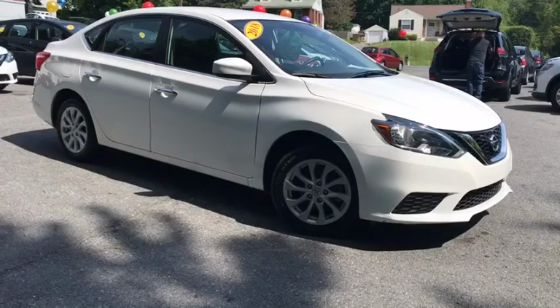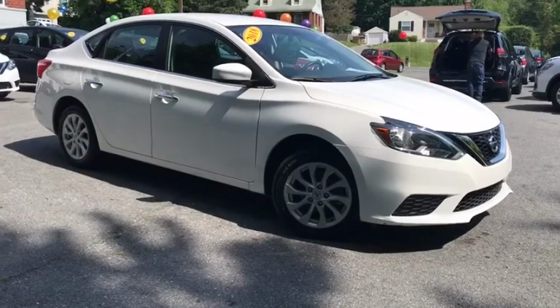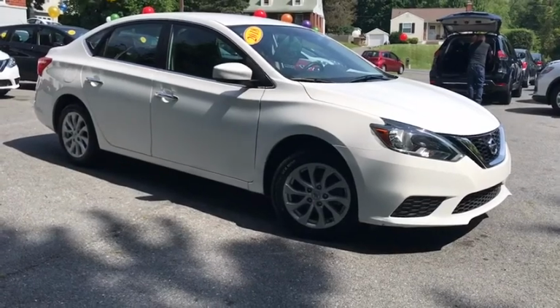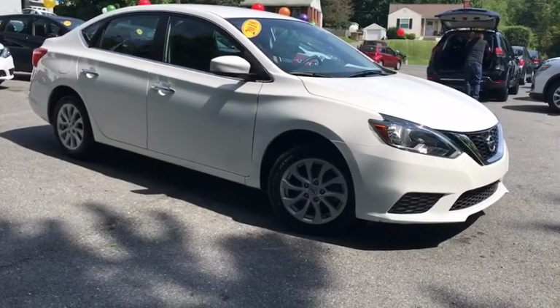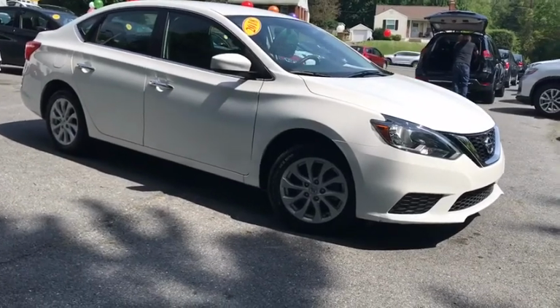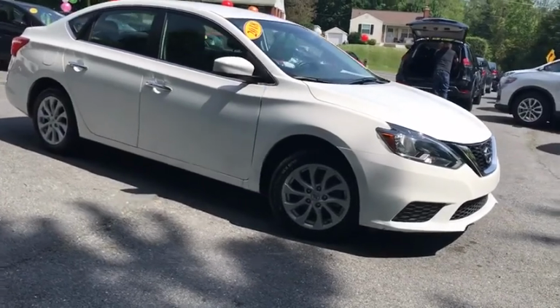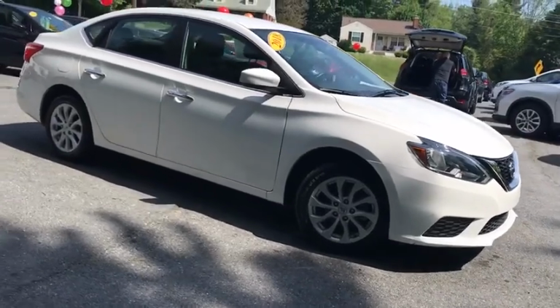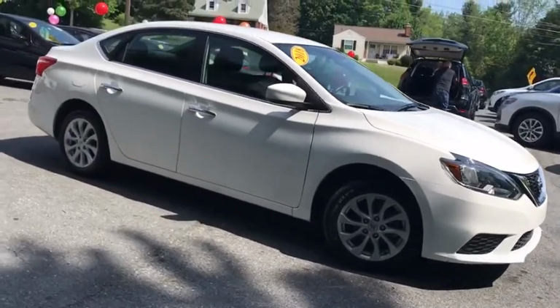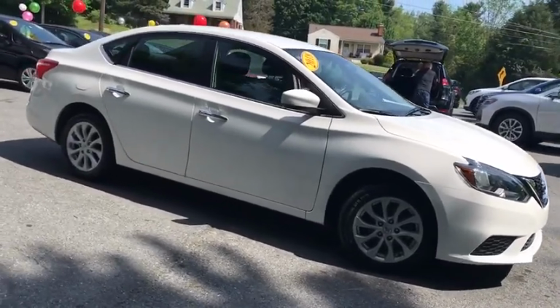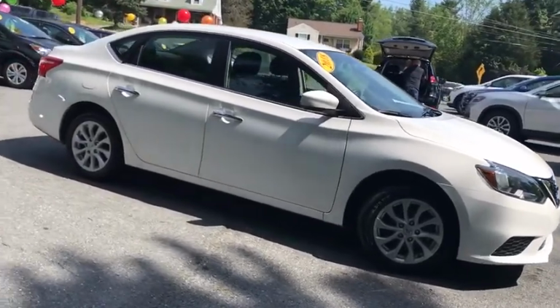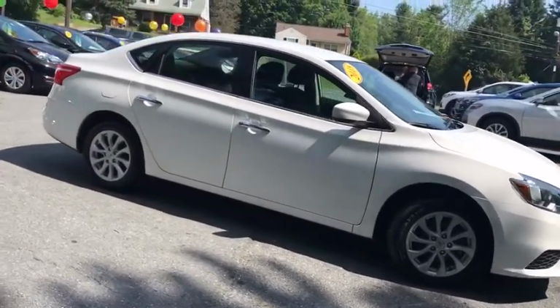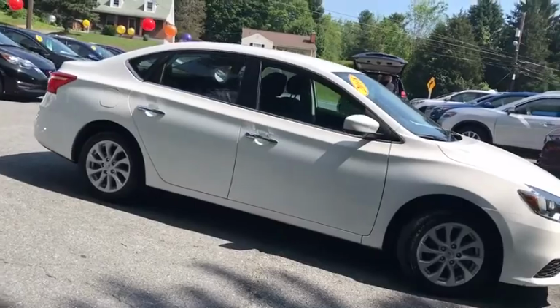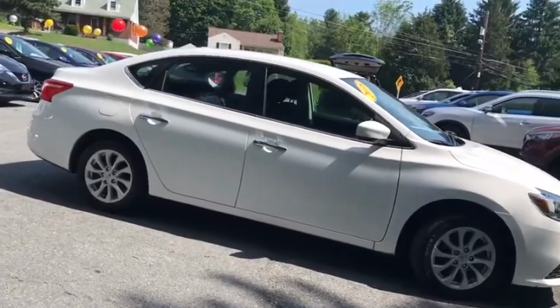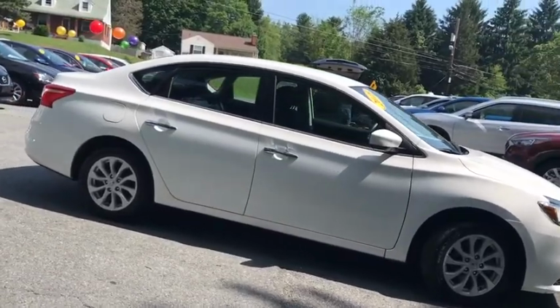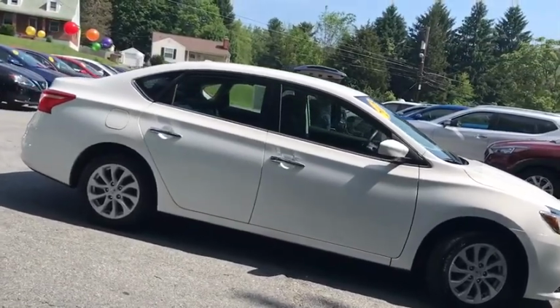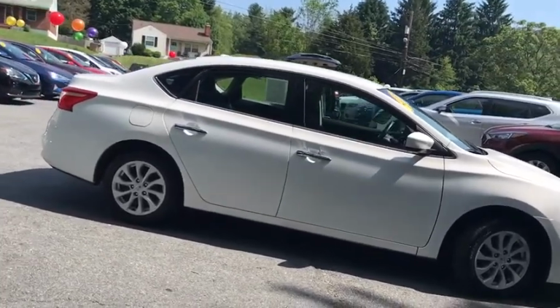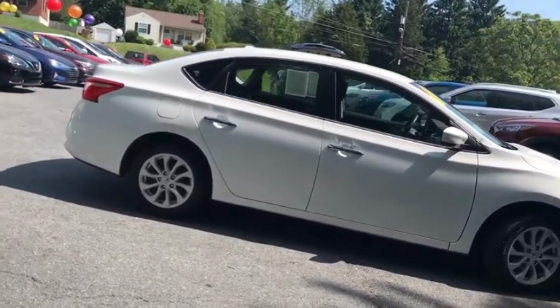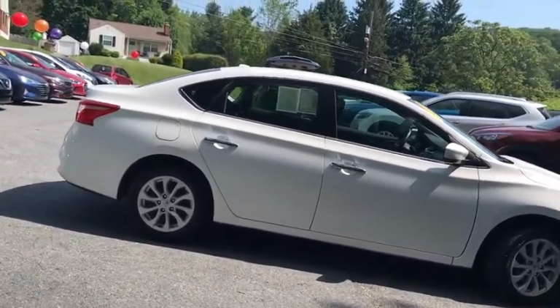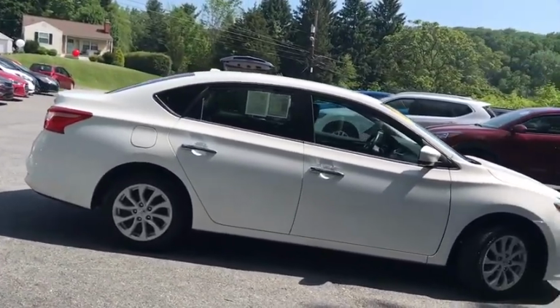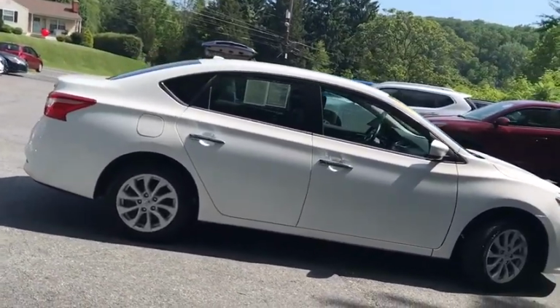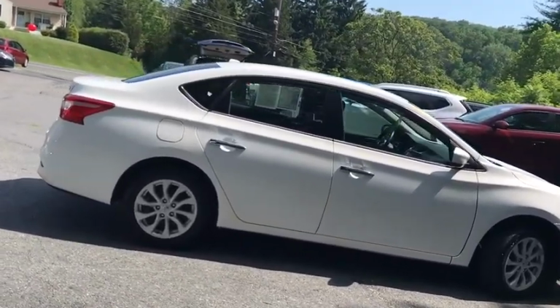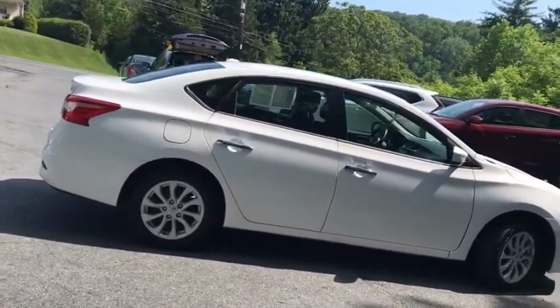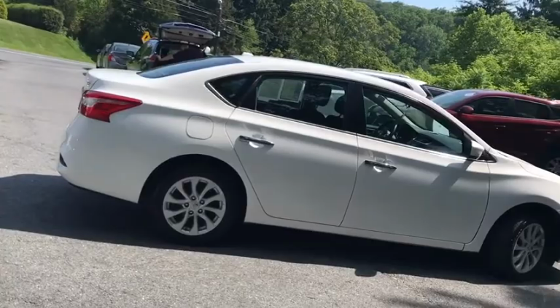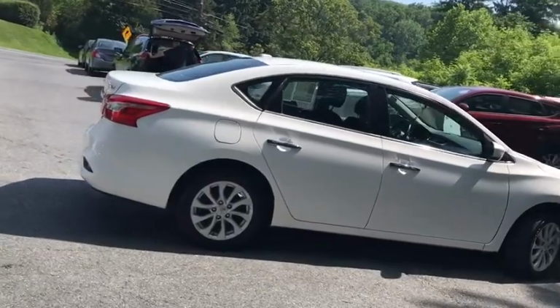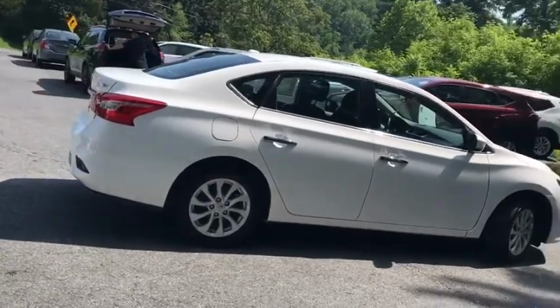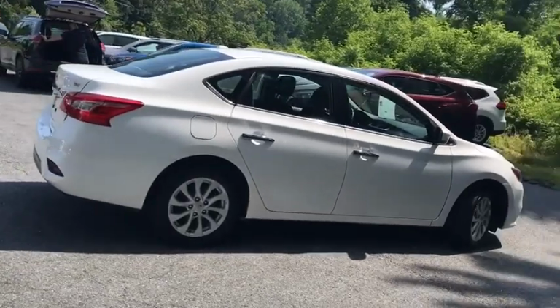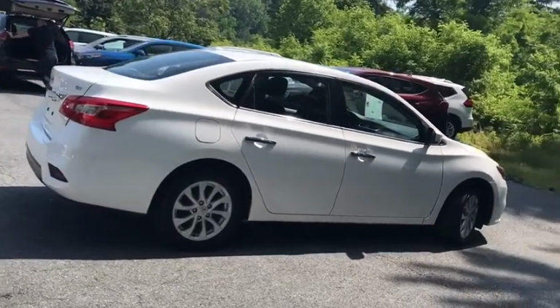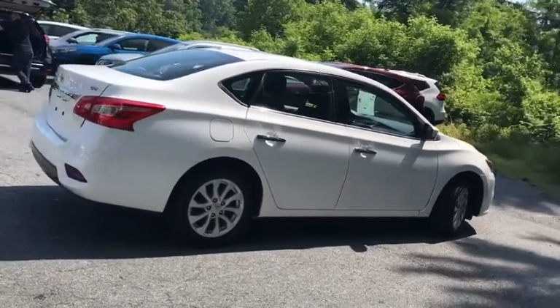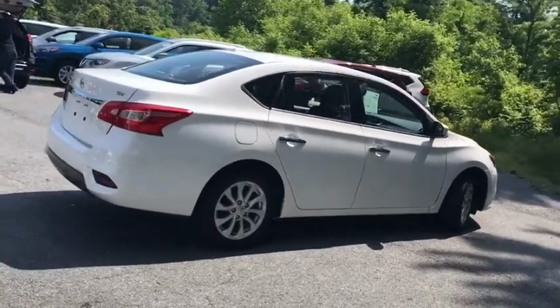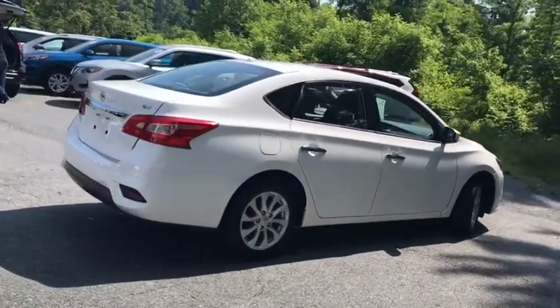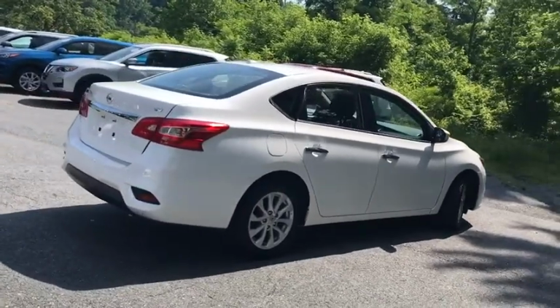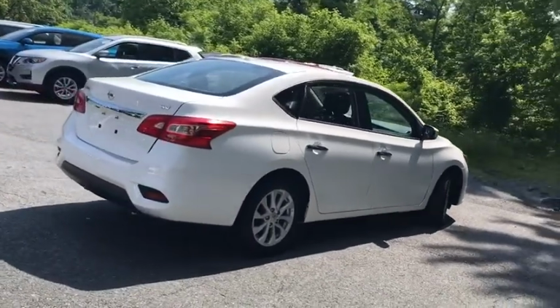Looking for the right vehicle? Check out the 2018 Nissan Sentra. With its spacious and versatile interior and stellar fuel efficiency, the Nissan Sentra is the obvious choice for anyone who wants to enjoy a stylish and comfortable ride.